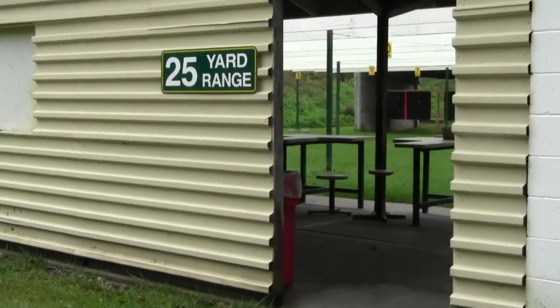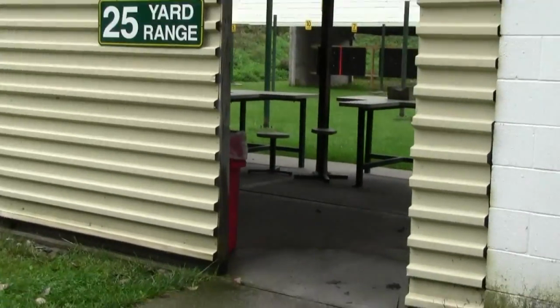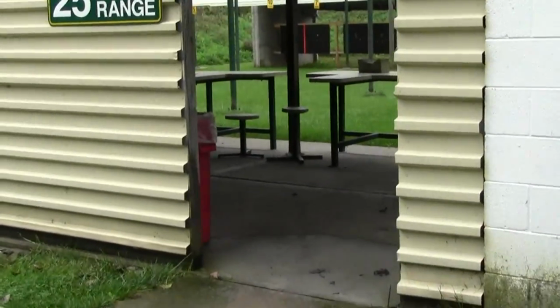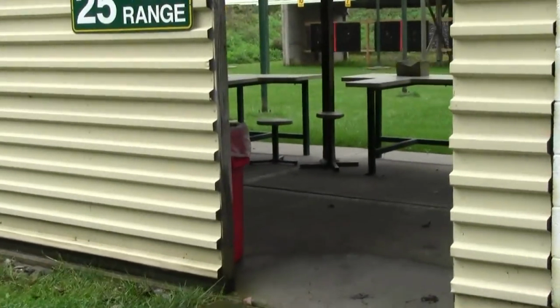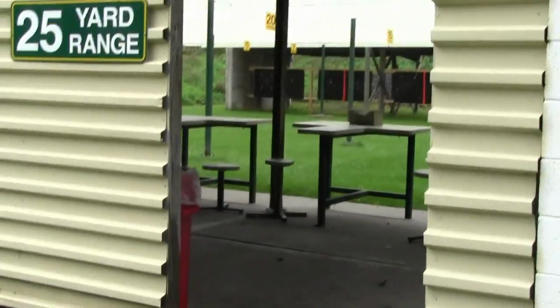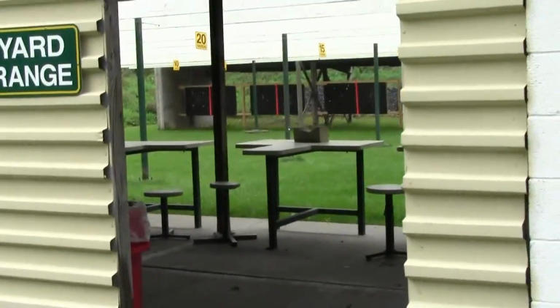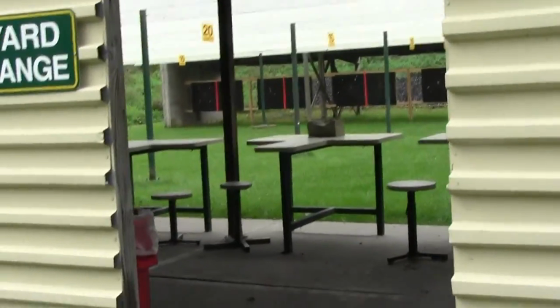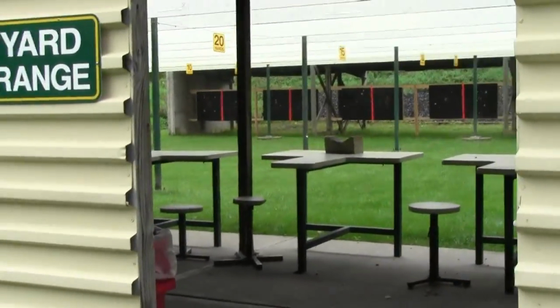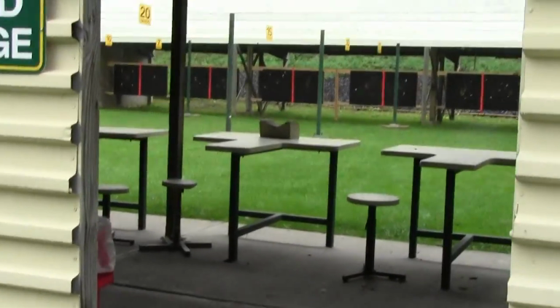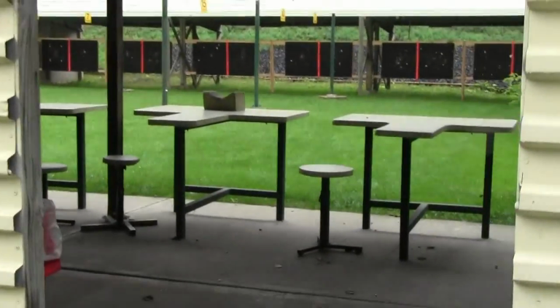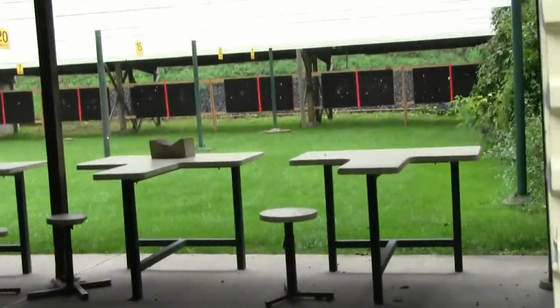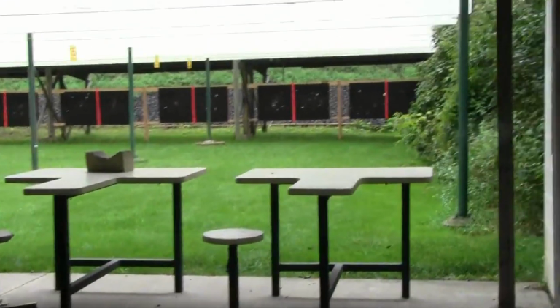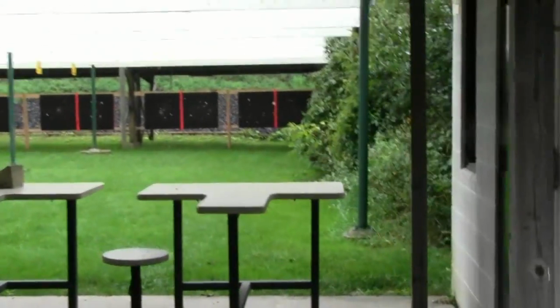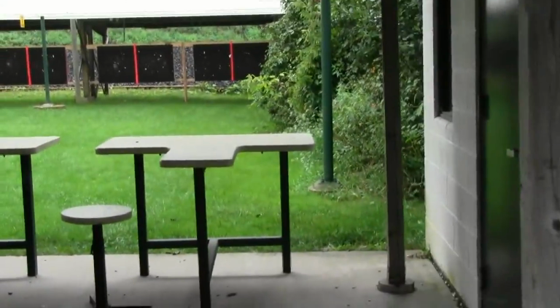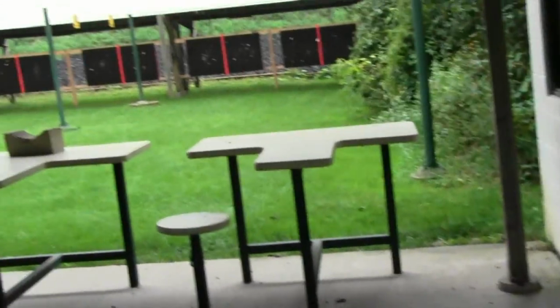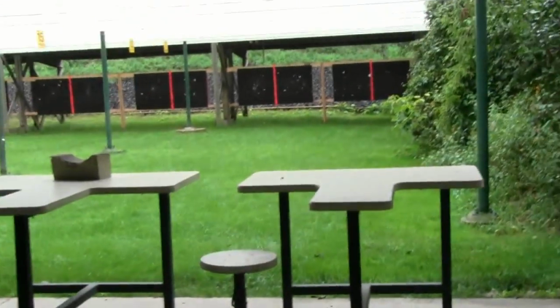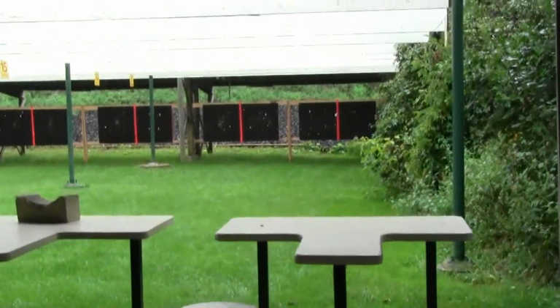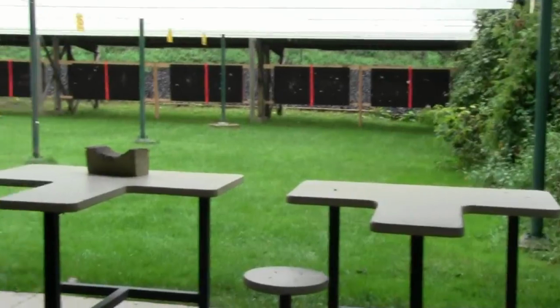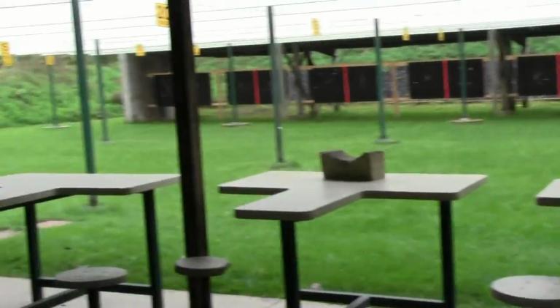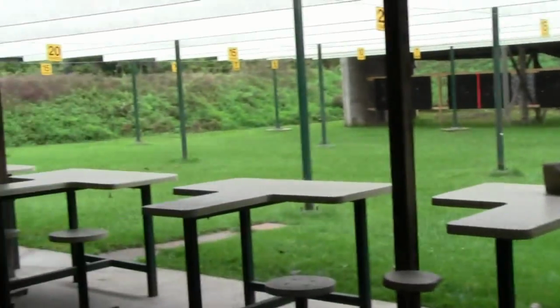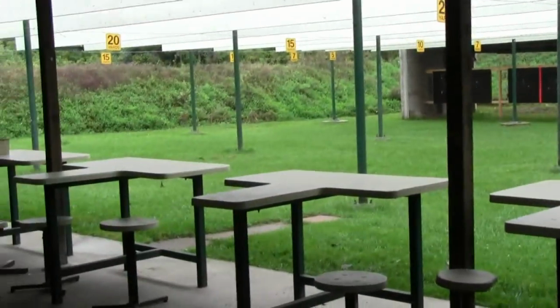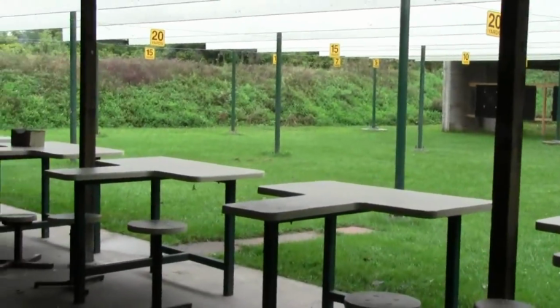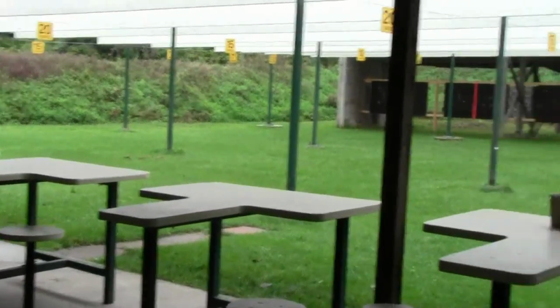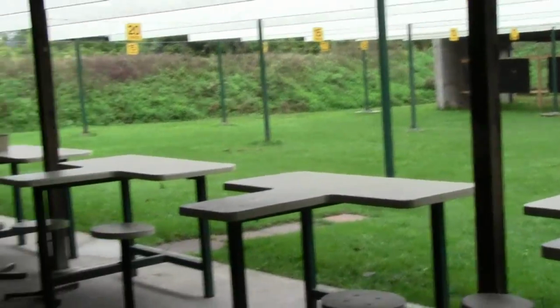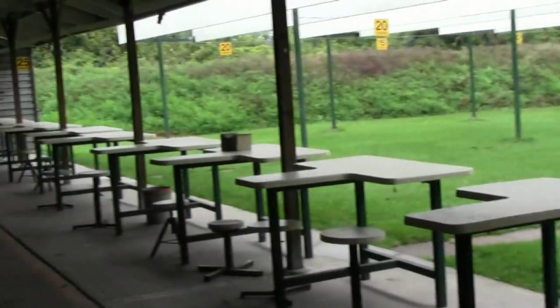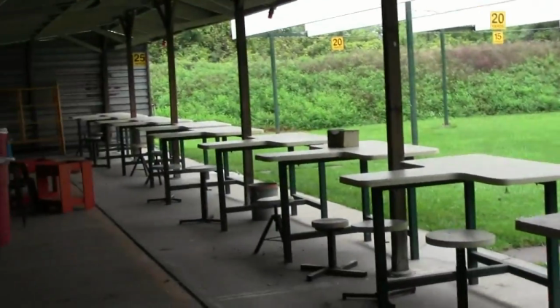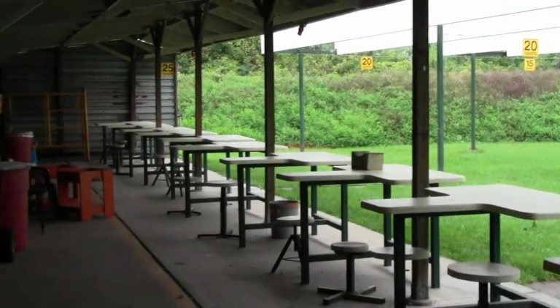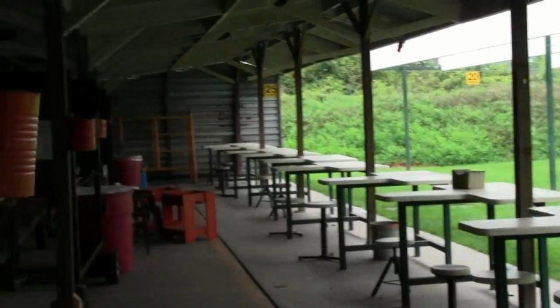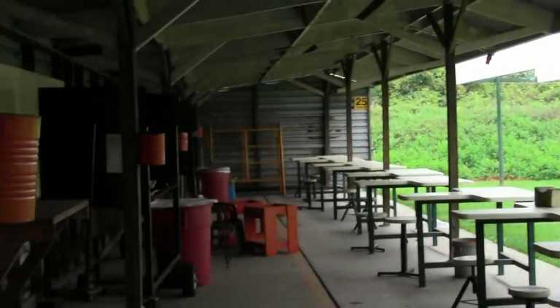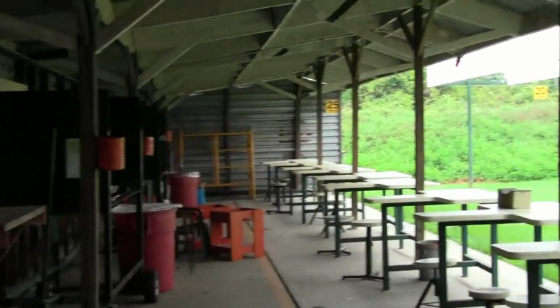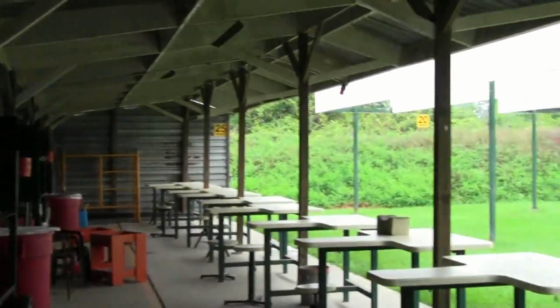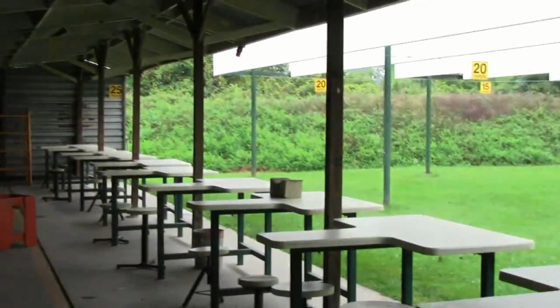All right, we're heading back over to the 25-yard range. The gentlemen that were here have left, so we're gonna take a peek in here. Got tables all set up.